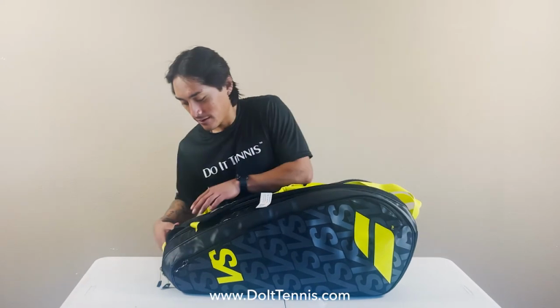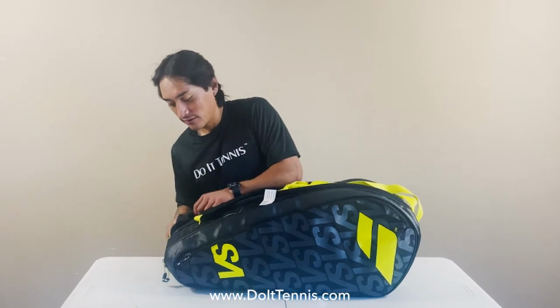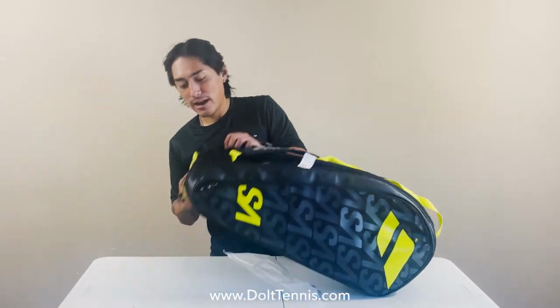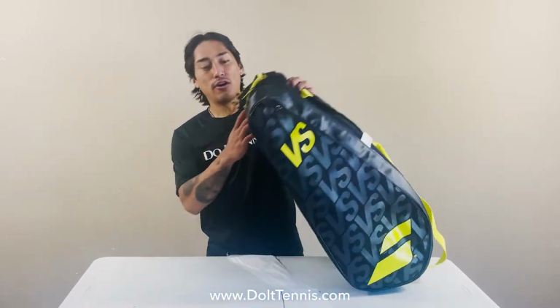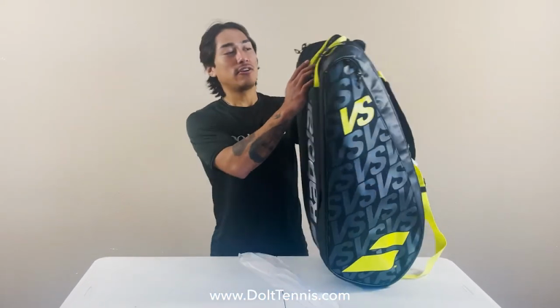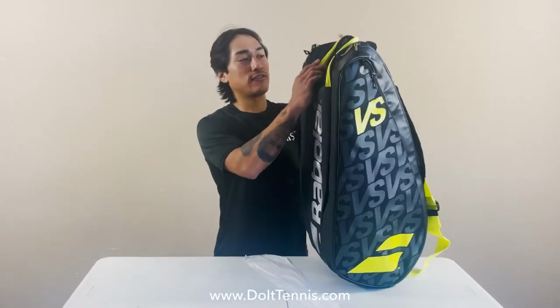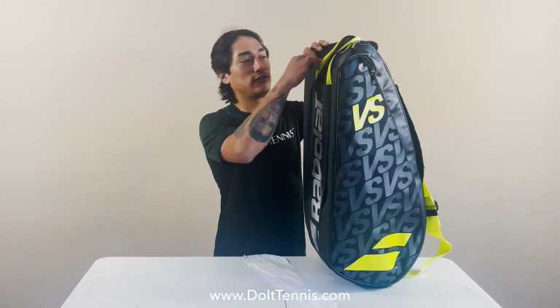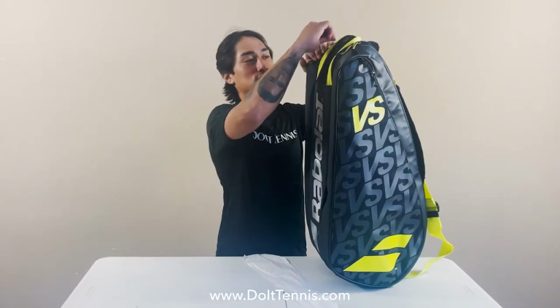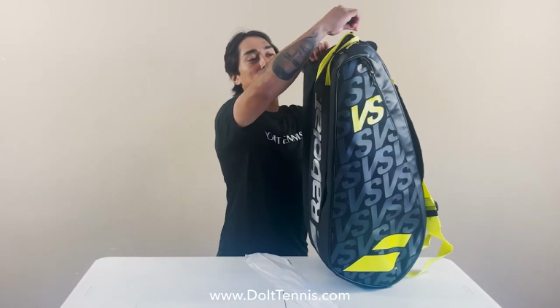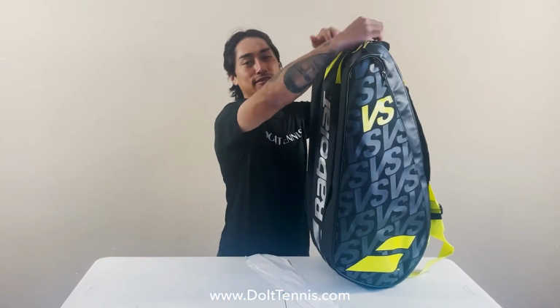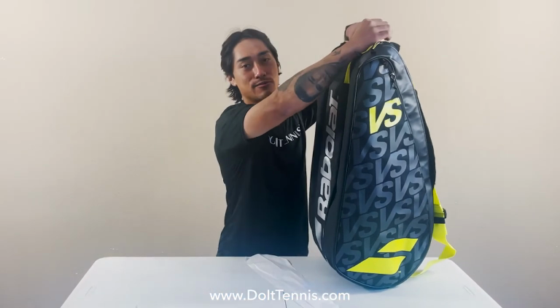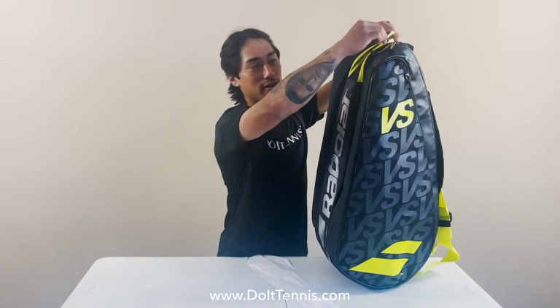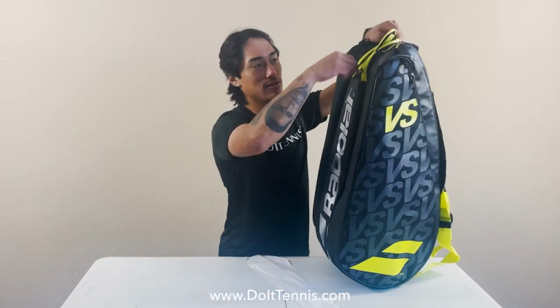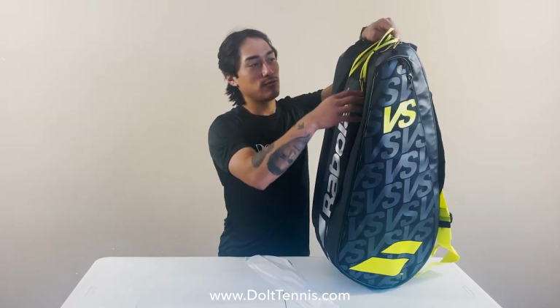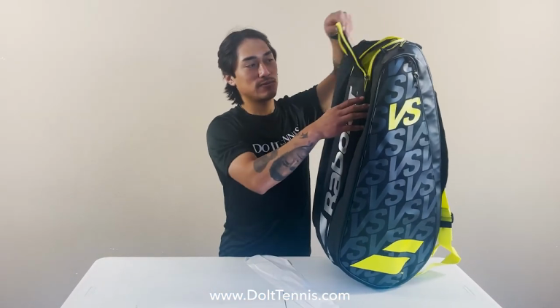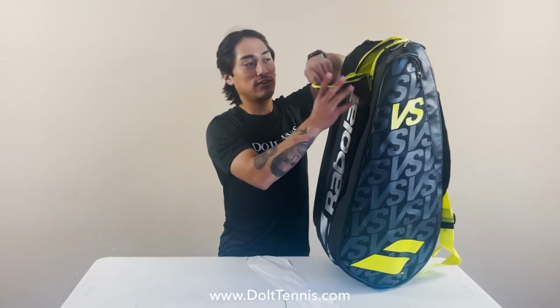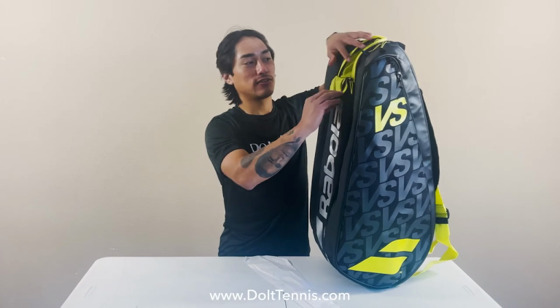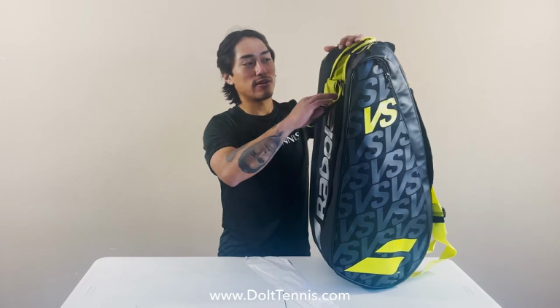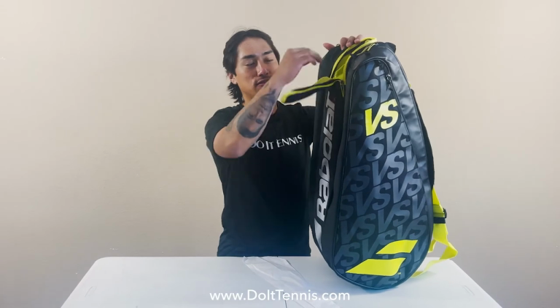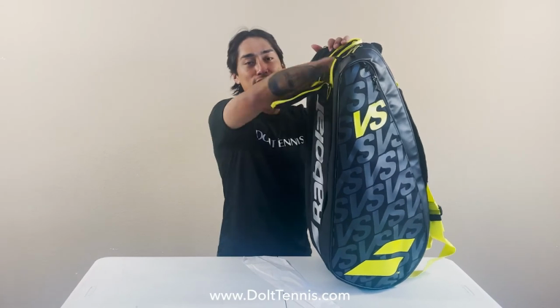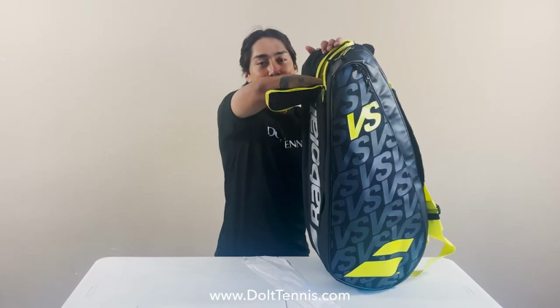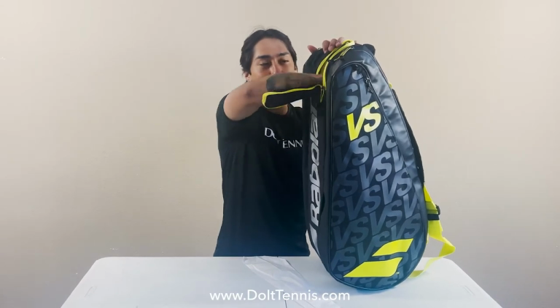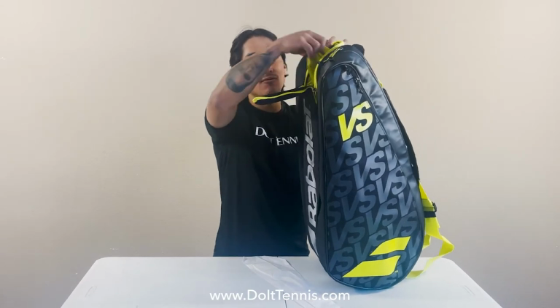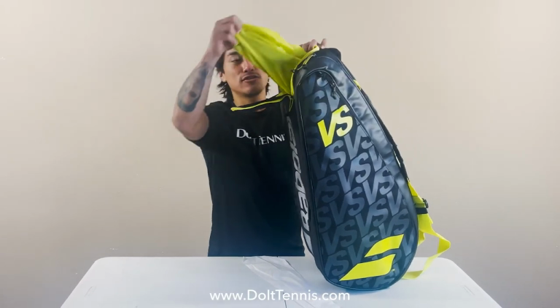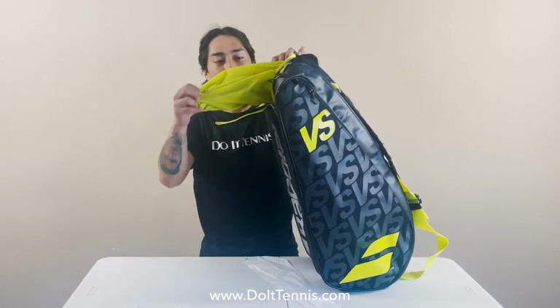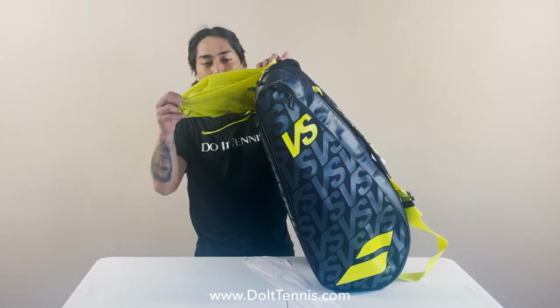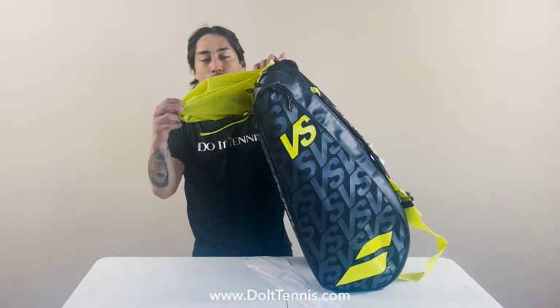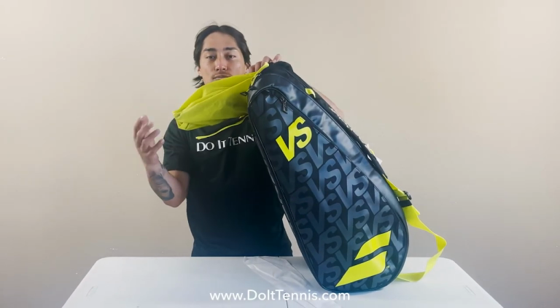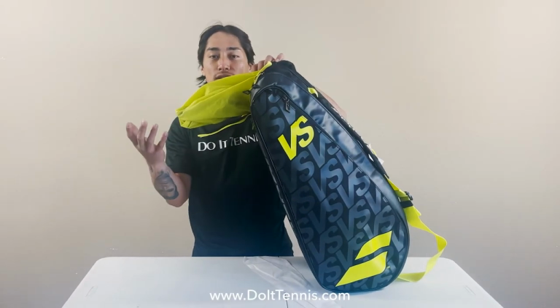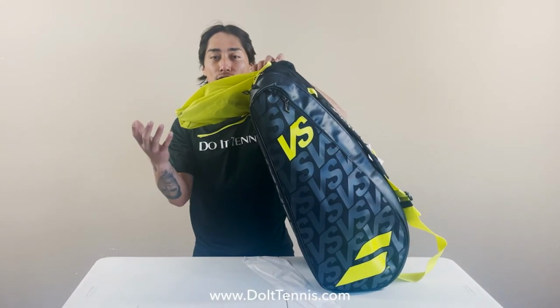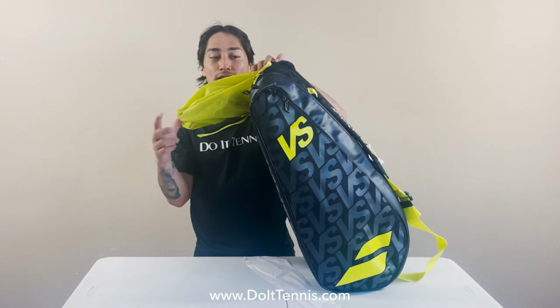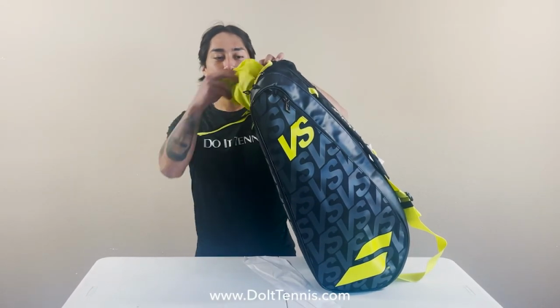This bag also offers a shoe isolated pocket which can be used to store extra tennis shoes, running shoes, or maybe your dirty clothes.